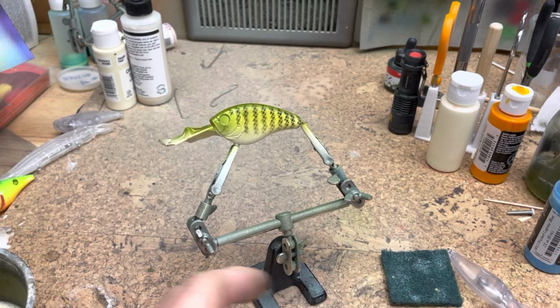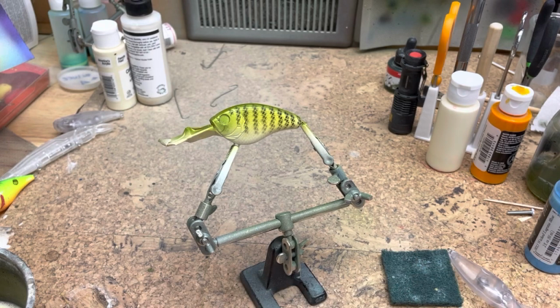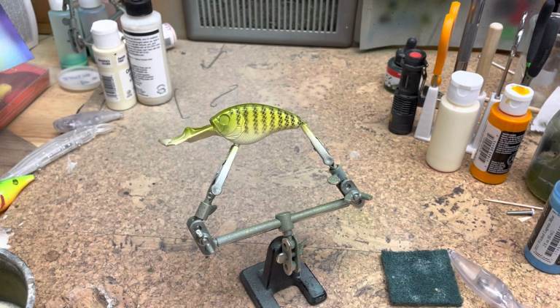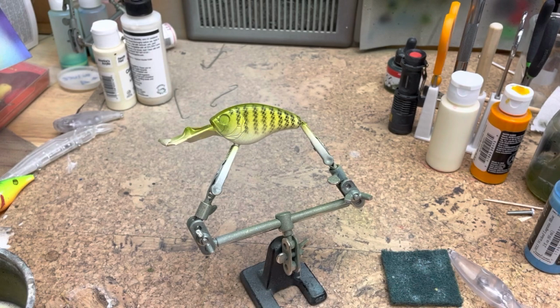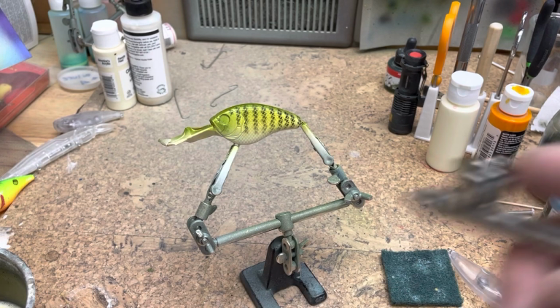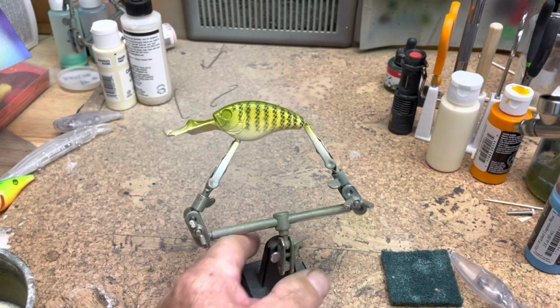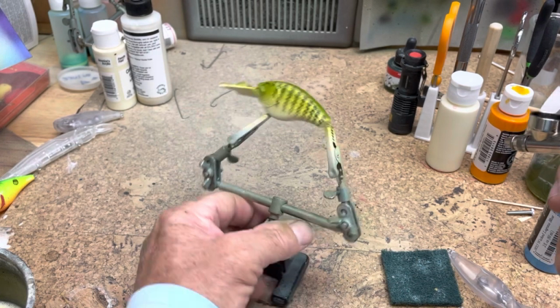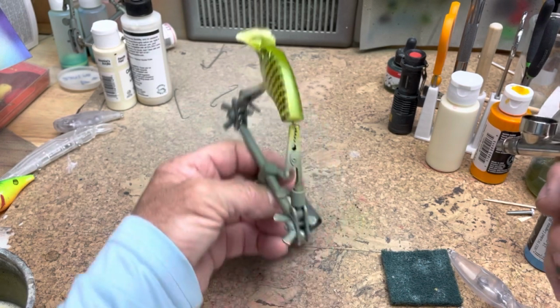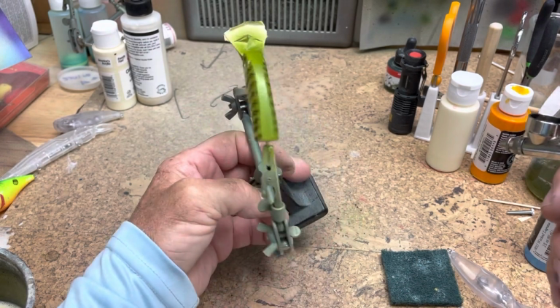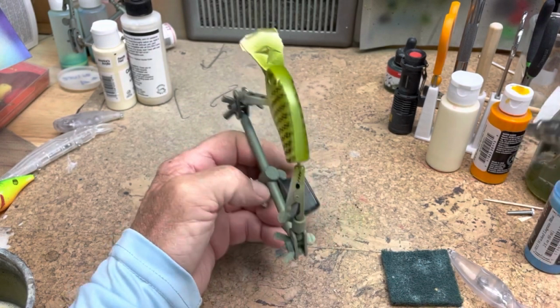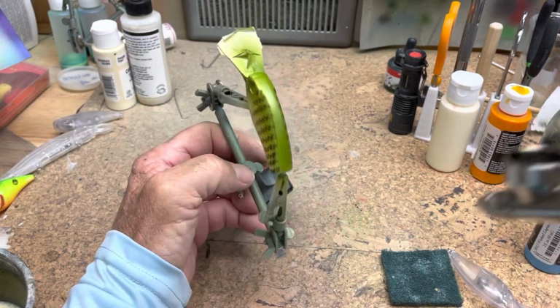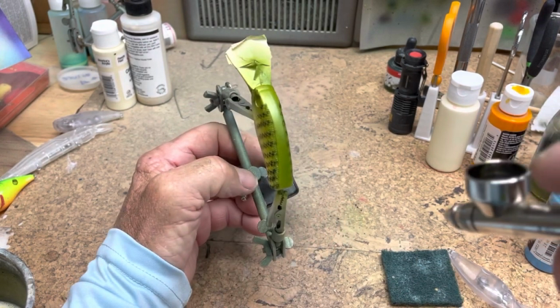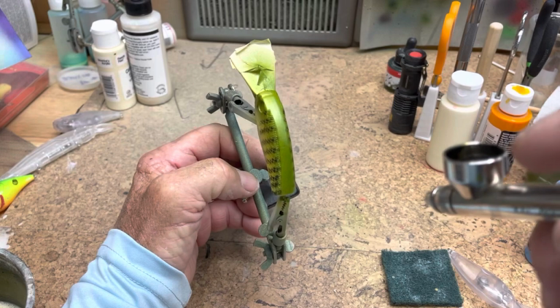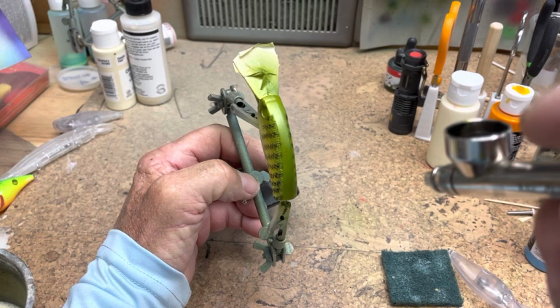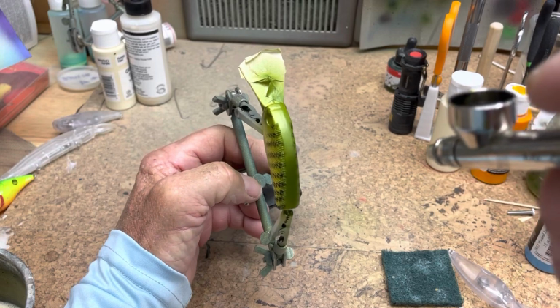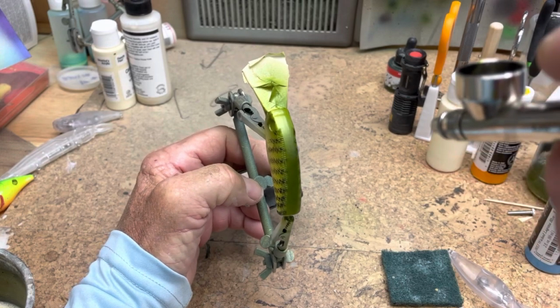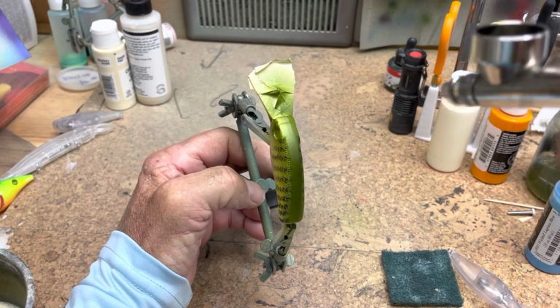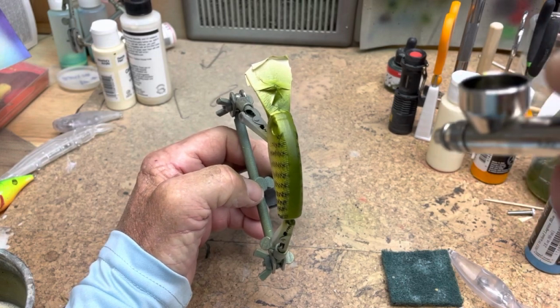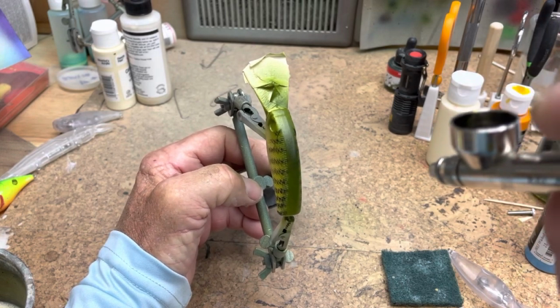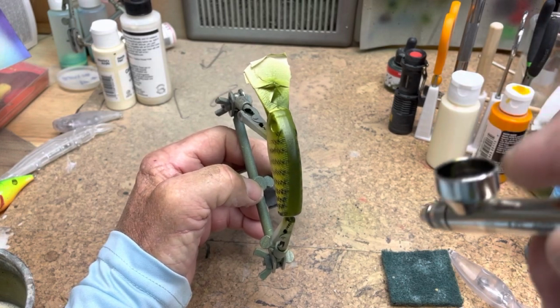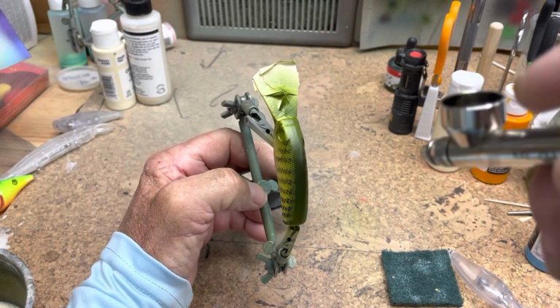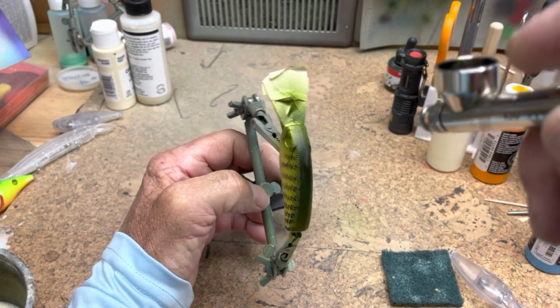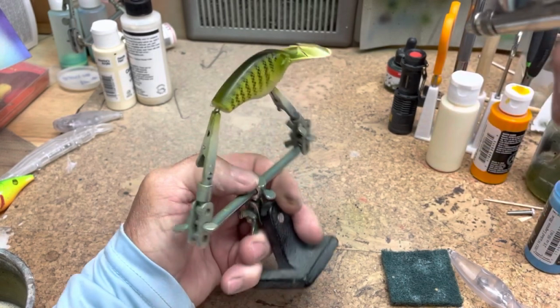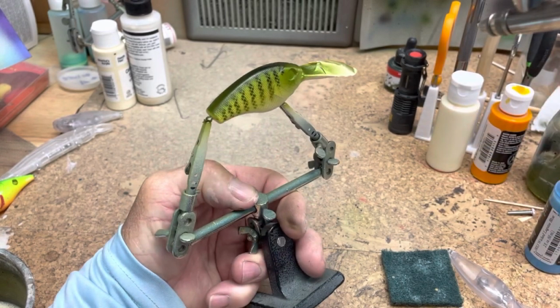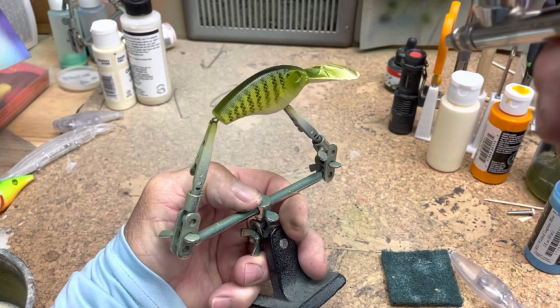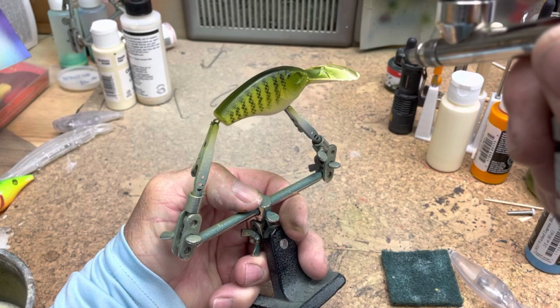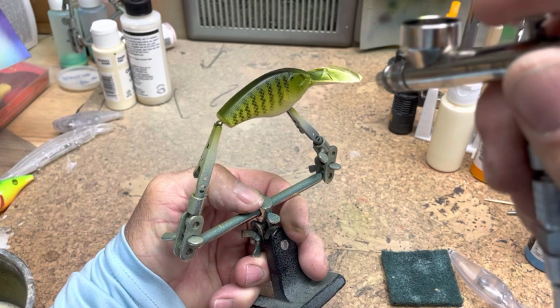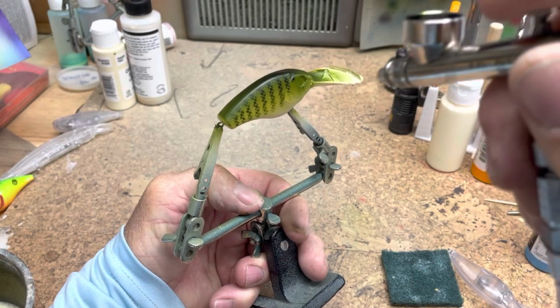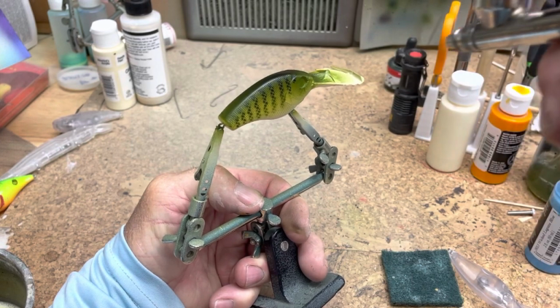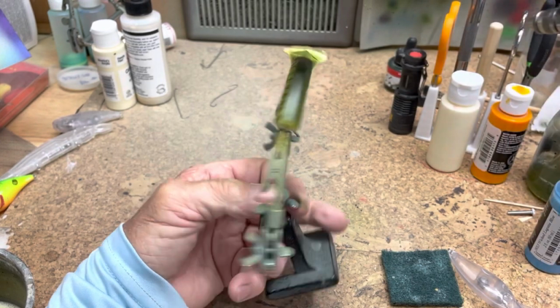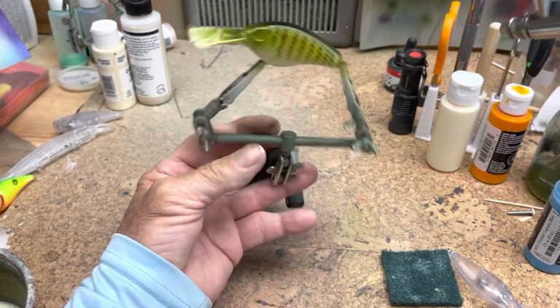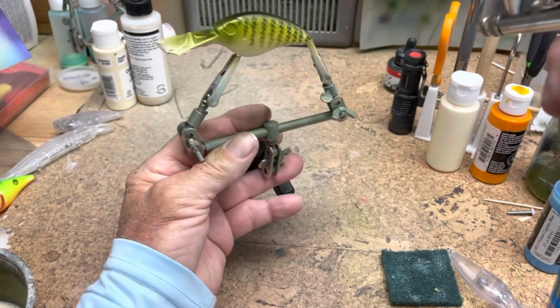Now with the black and moss green mix in the airbrush, I'm going to darken up the back and blend these stripes down into the sides.